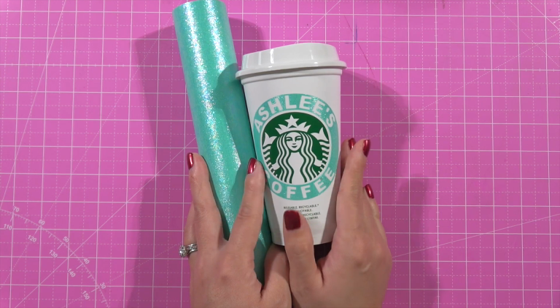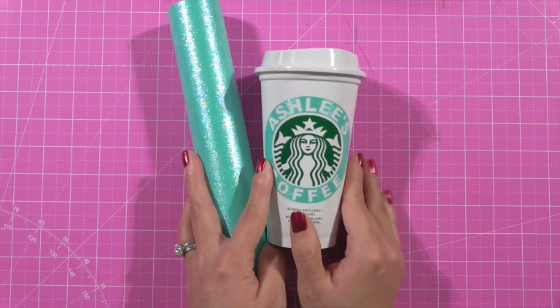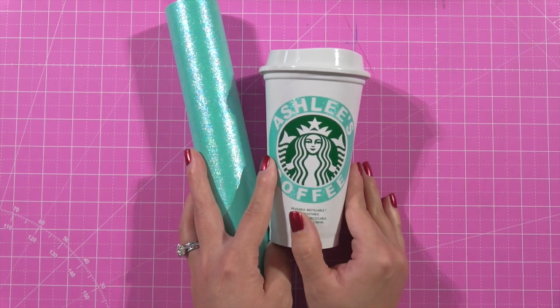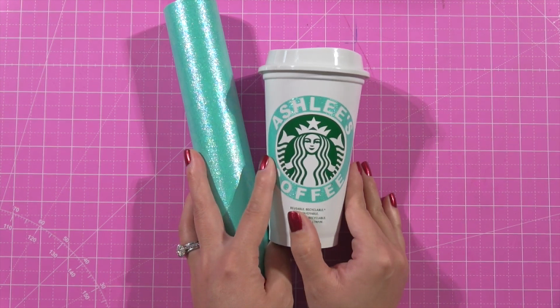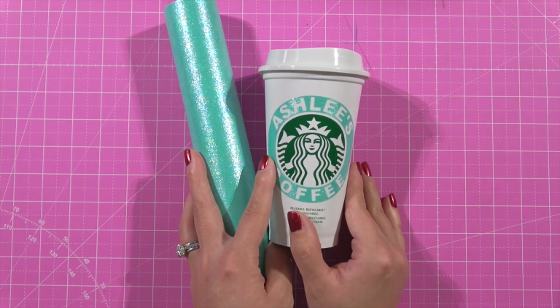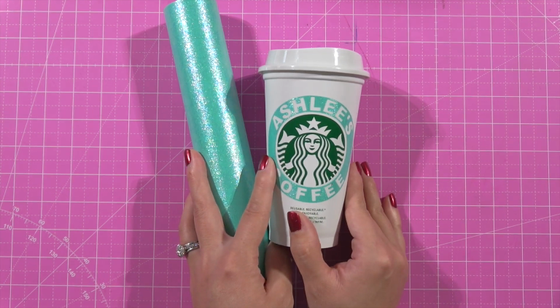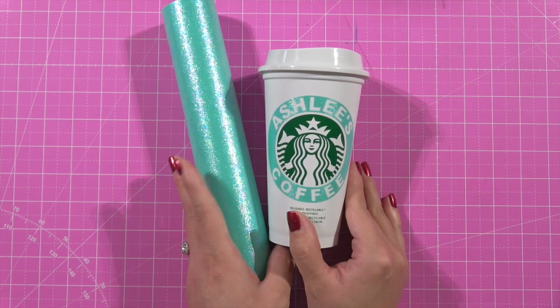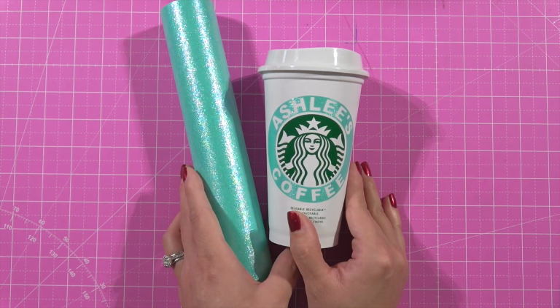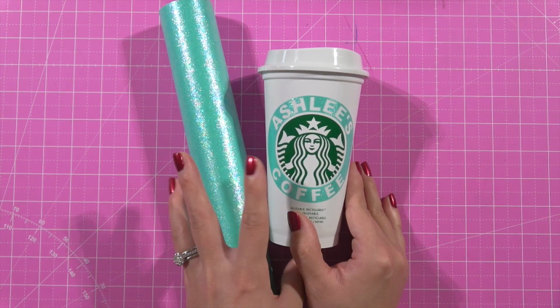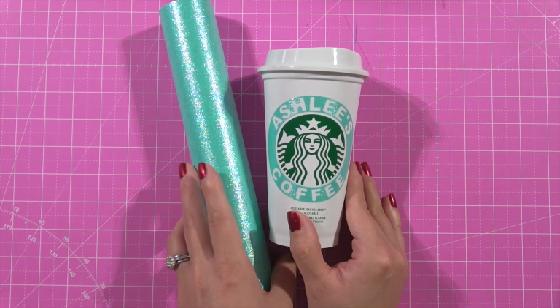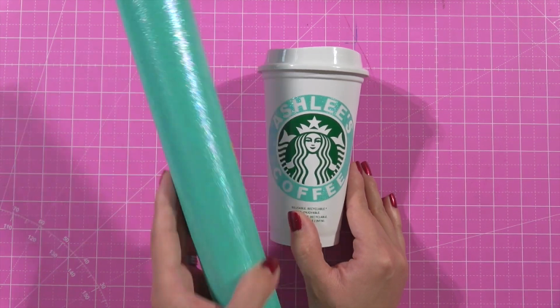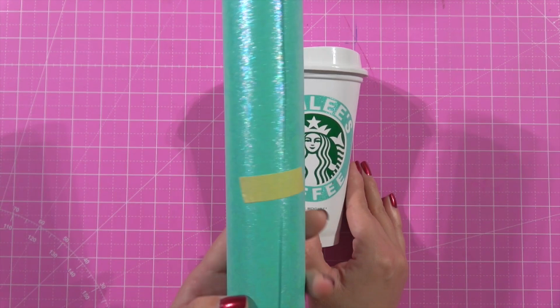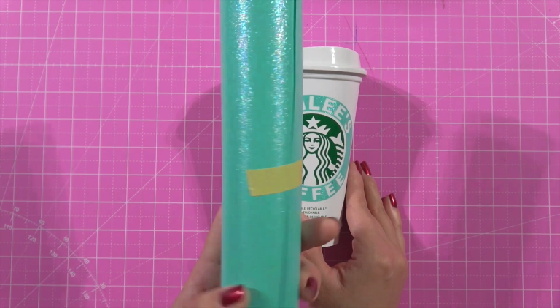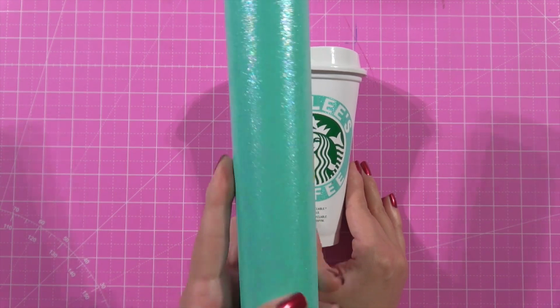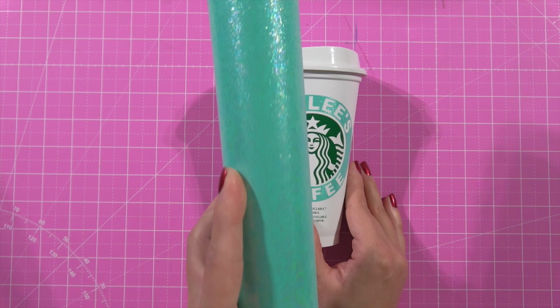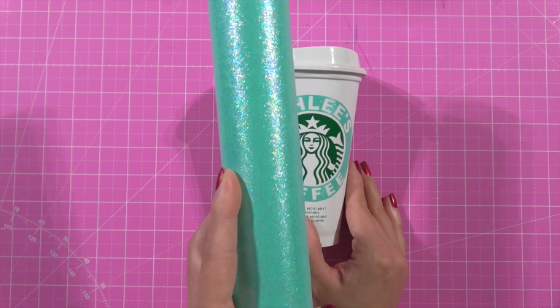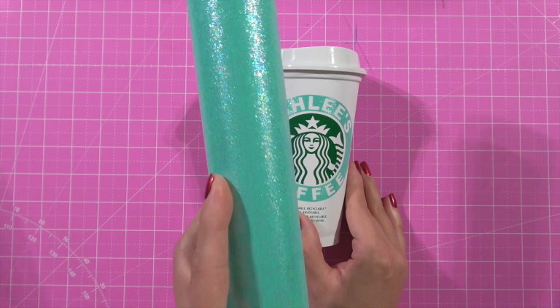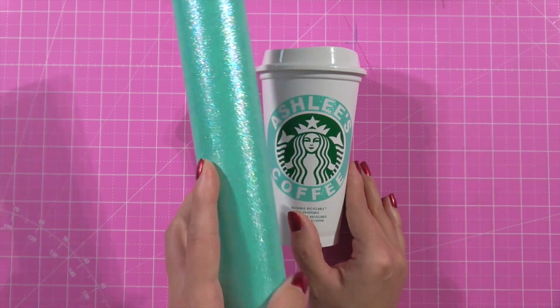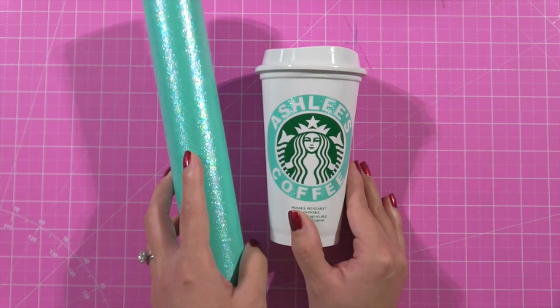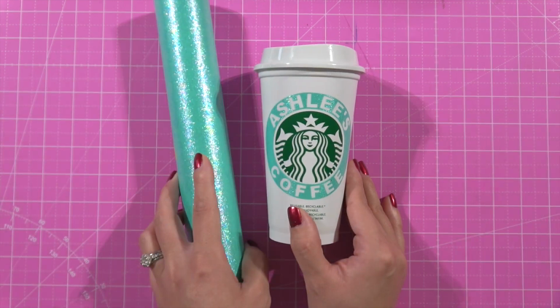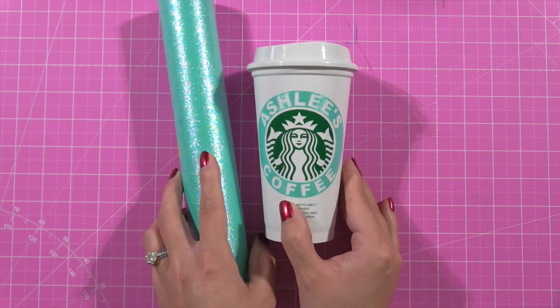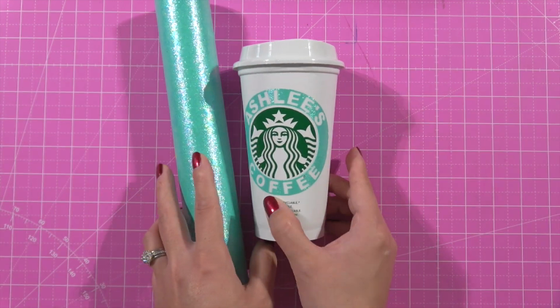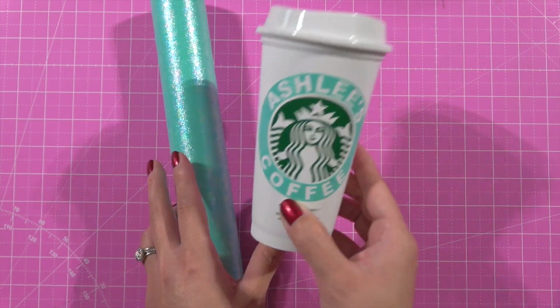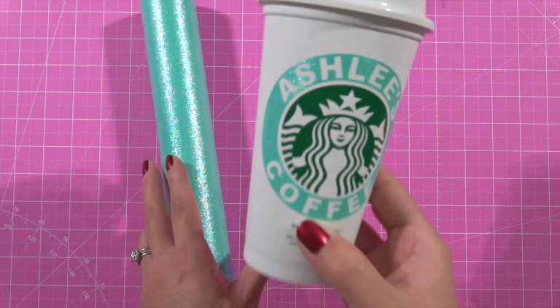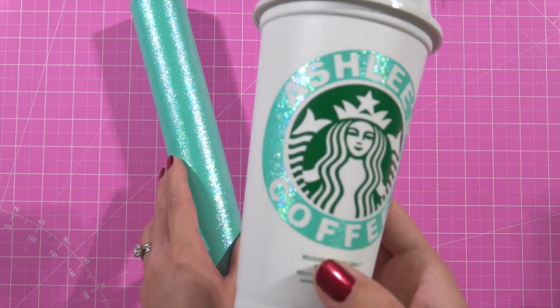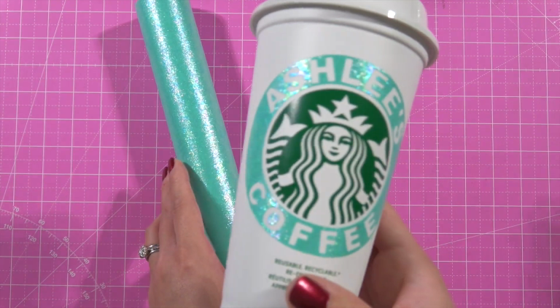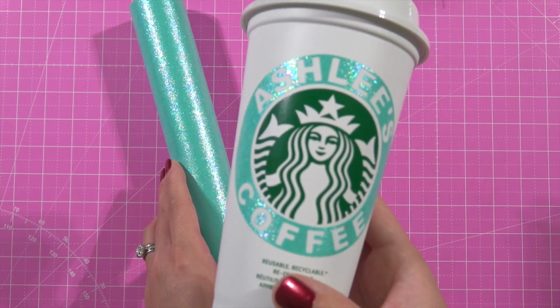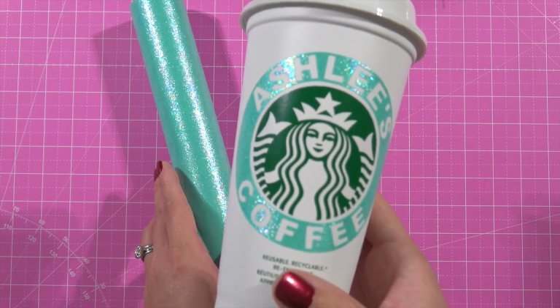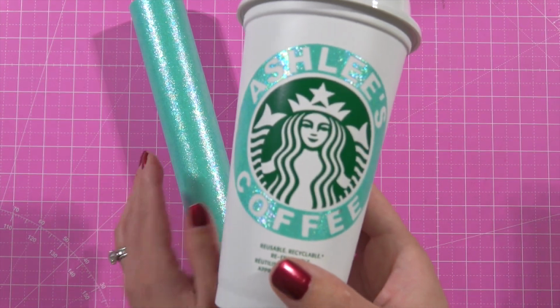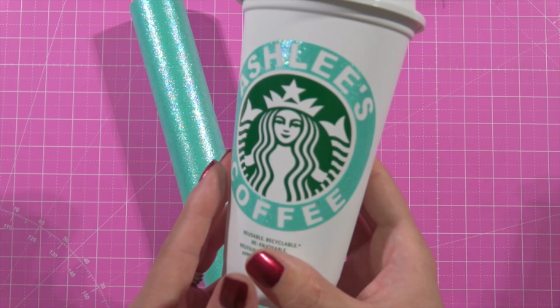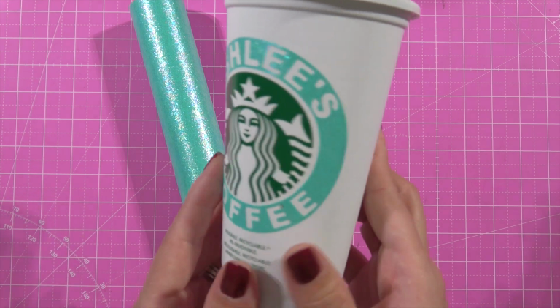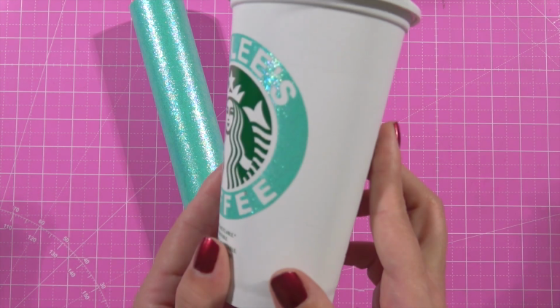Hello friends, welcome back to the Craft Castle. Today I'm going to take a little bit of Teckwrap Vinyl and I am going to customize a reusable Starbucks cup.